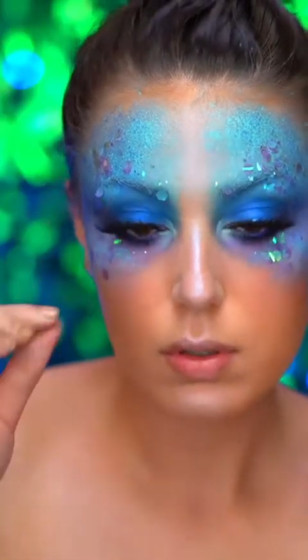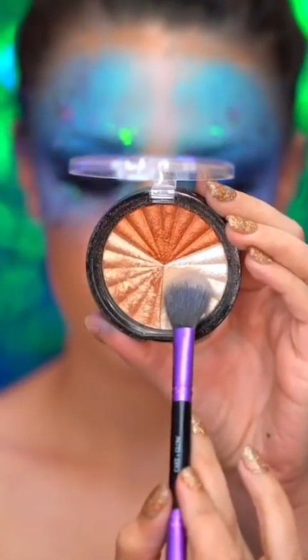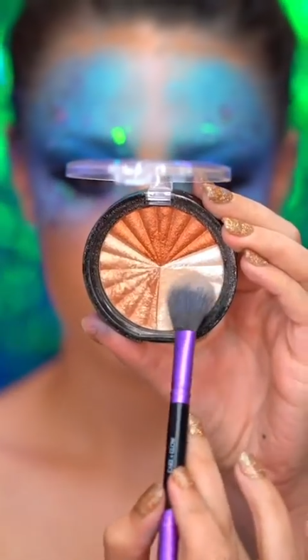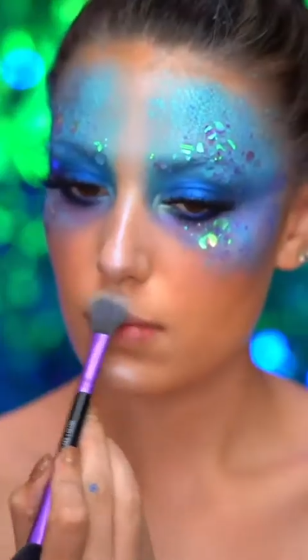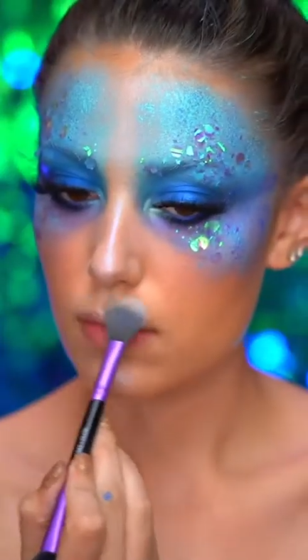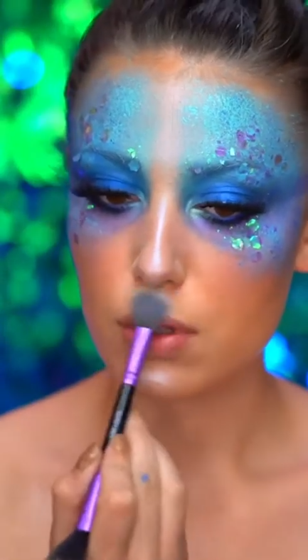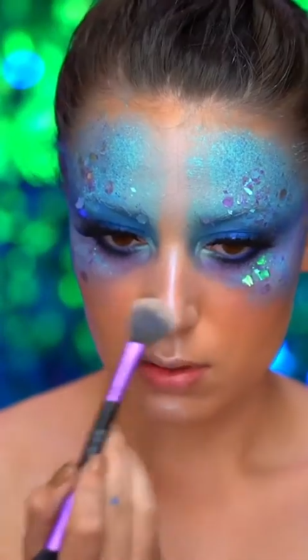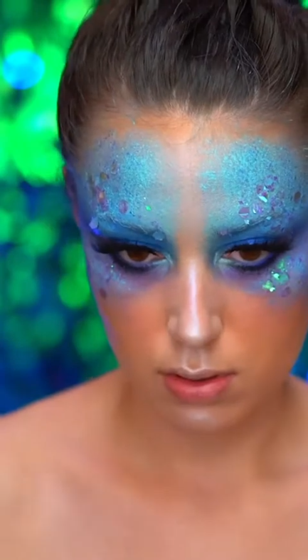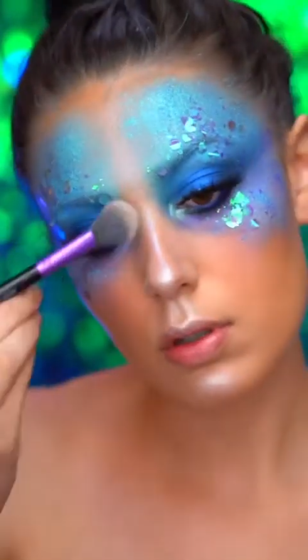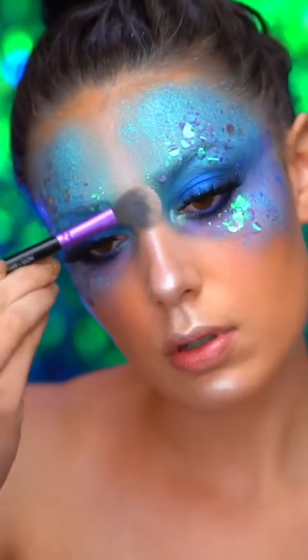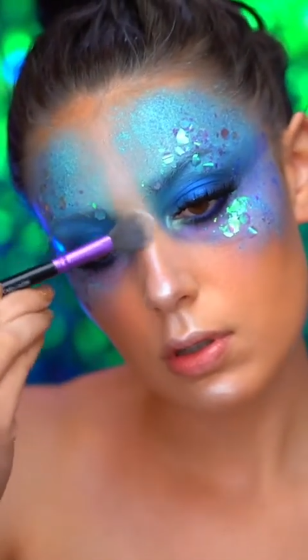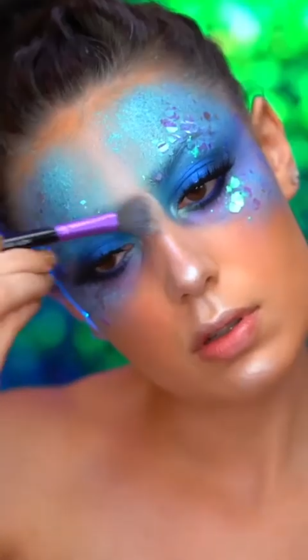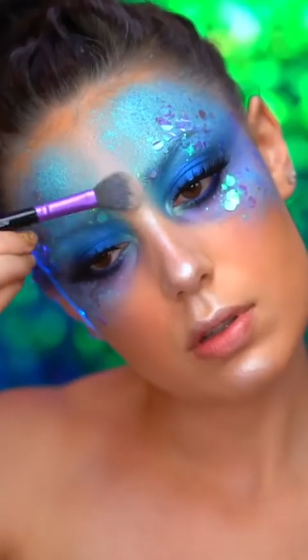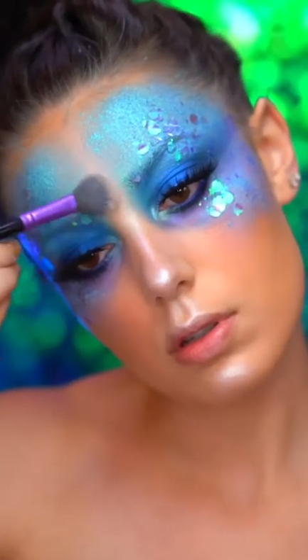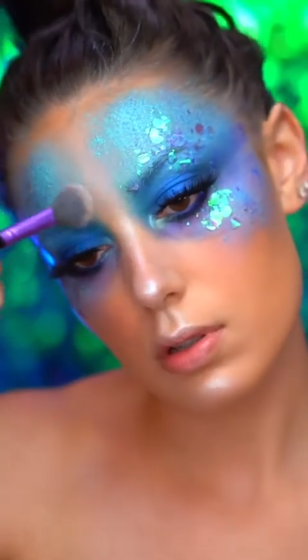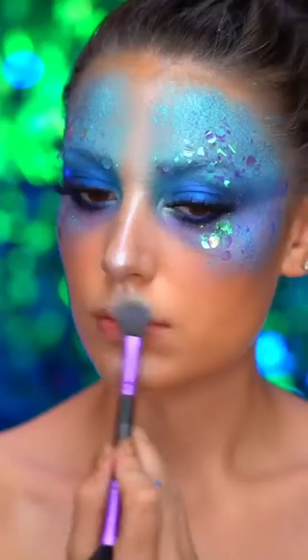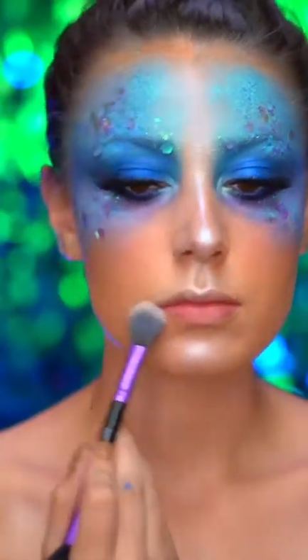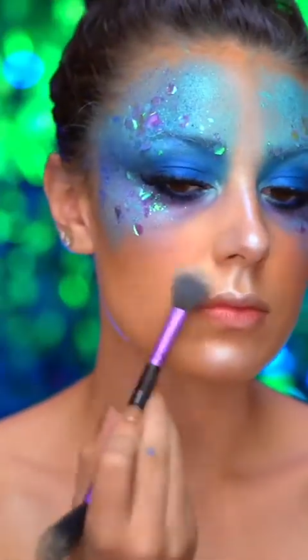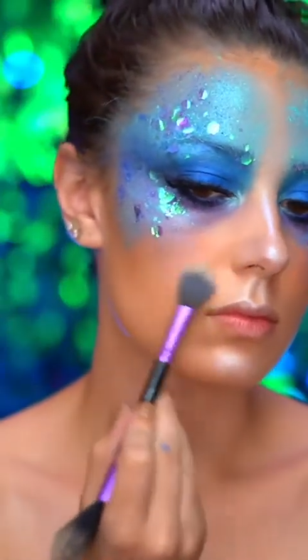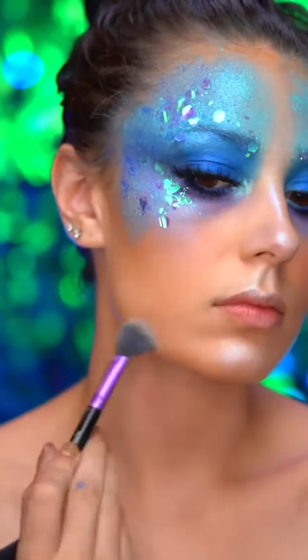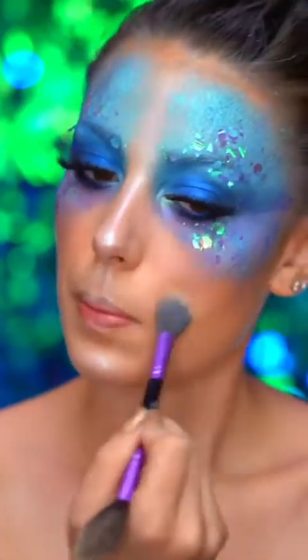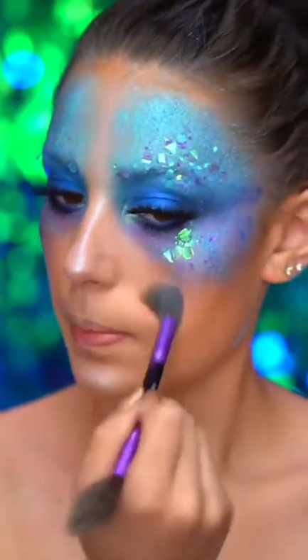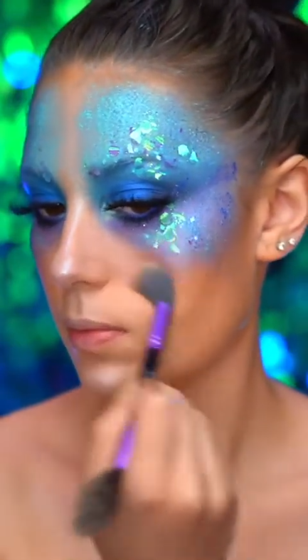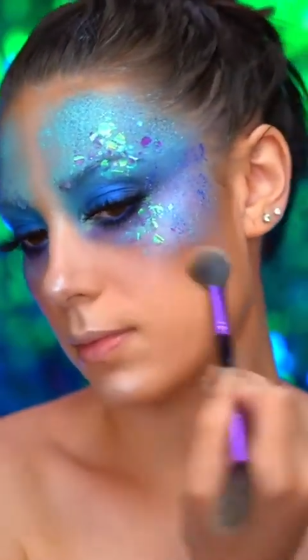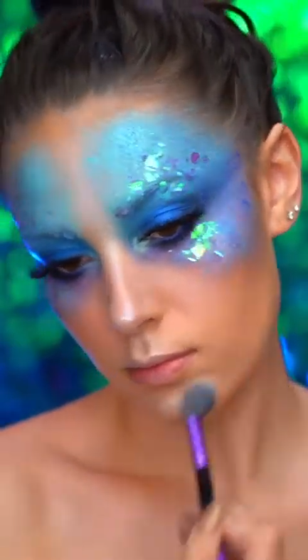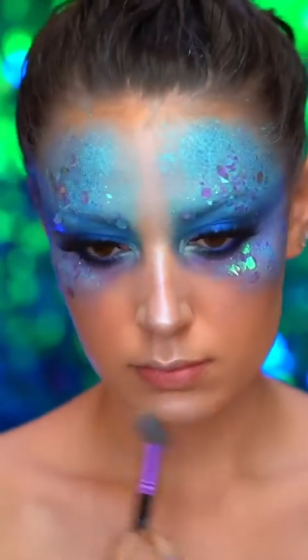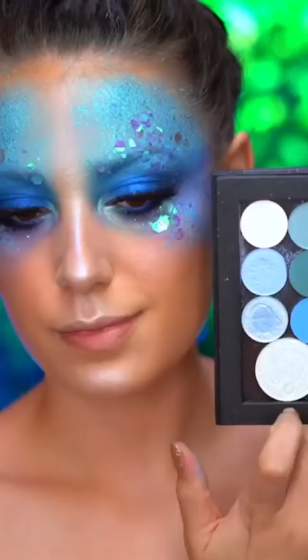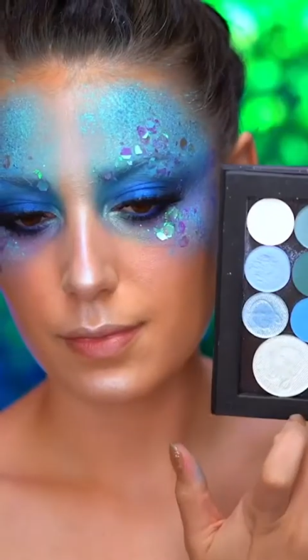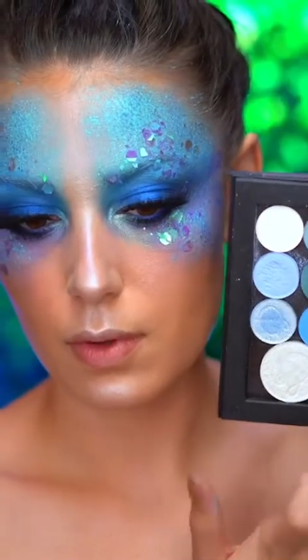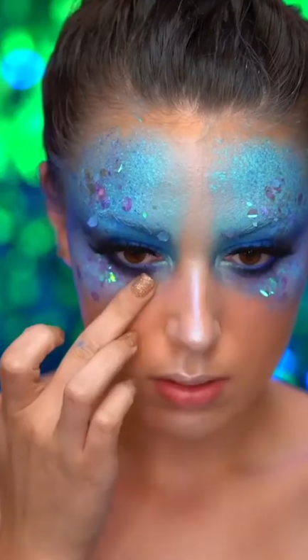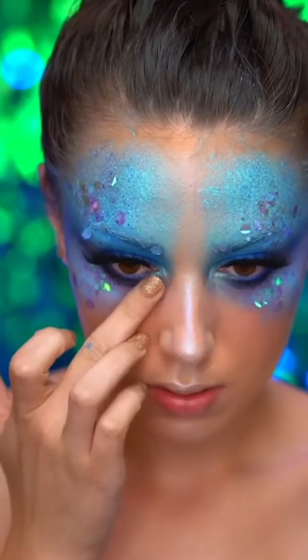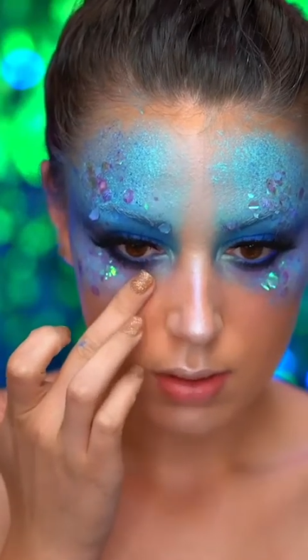To add even more glow to this look, I'm taking a champagne highlight and I'm dusting lightly to the center of my face, and then all over the lower half of my face for a really wet, glistening look. Also adding a bit more highlight to my eyes.